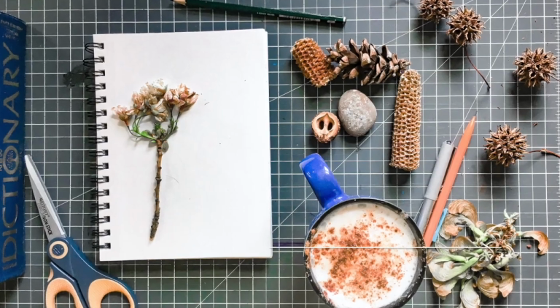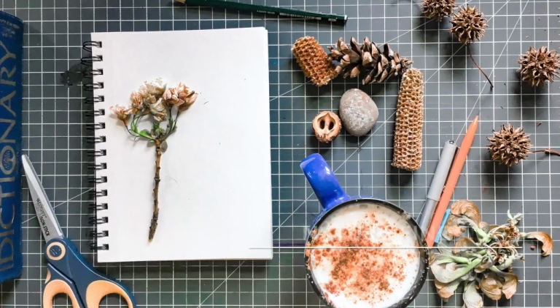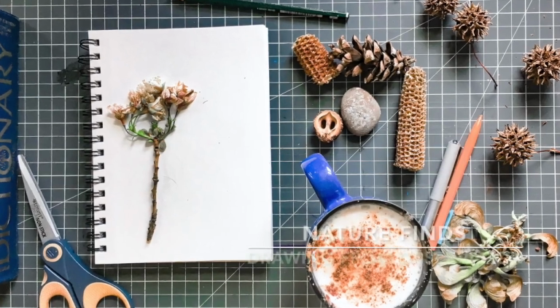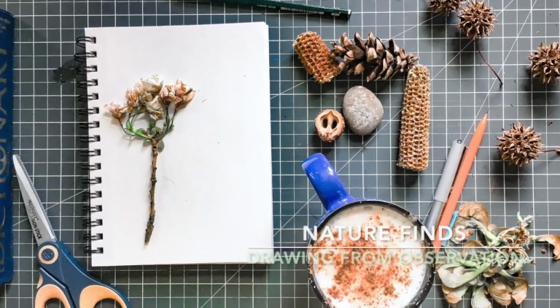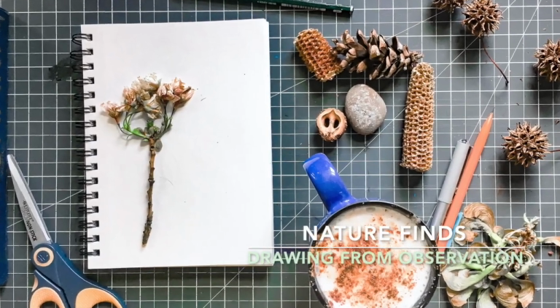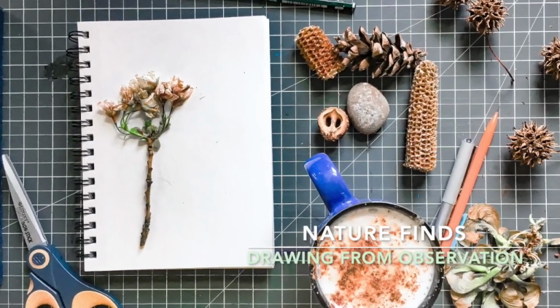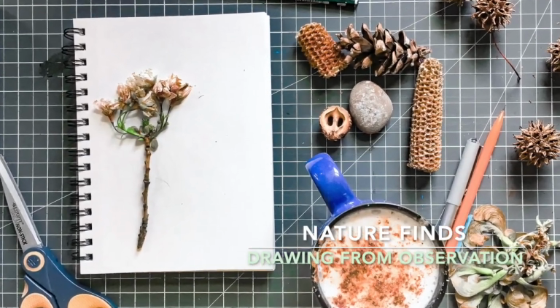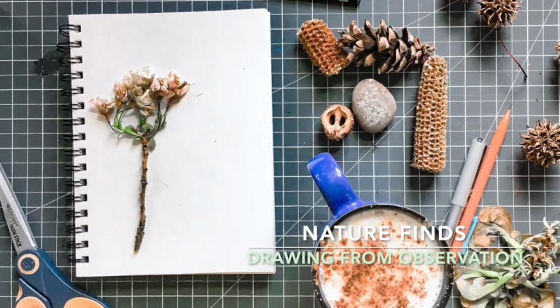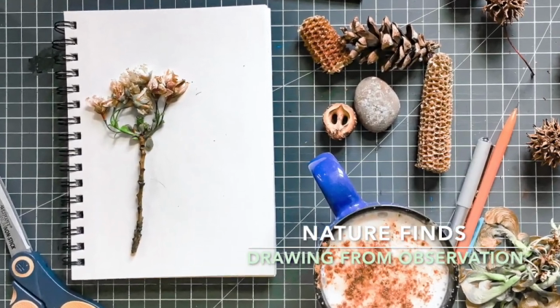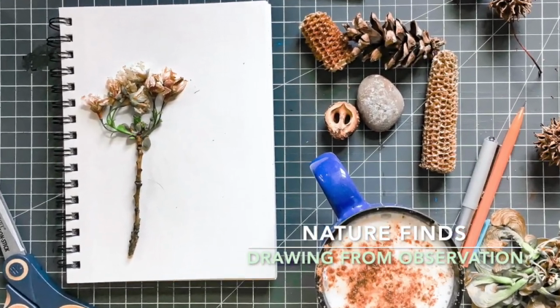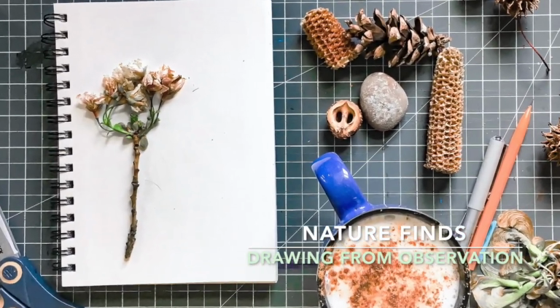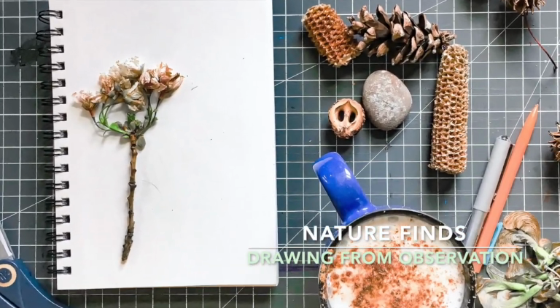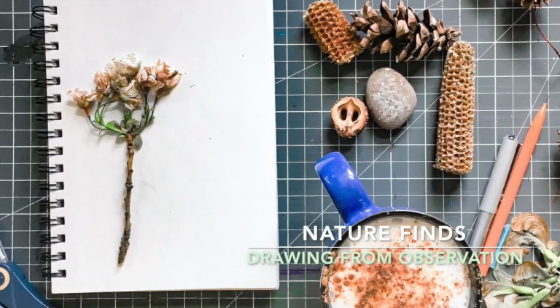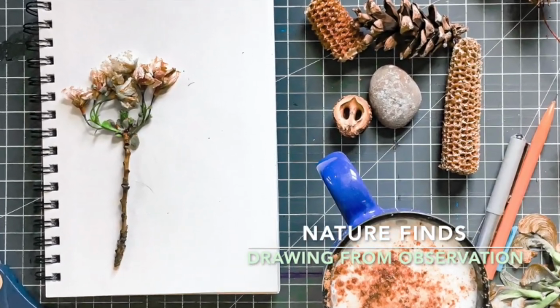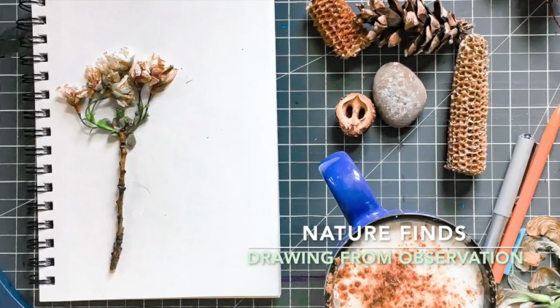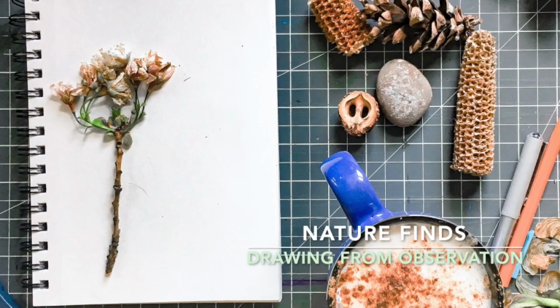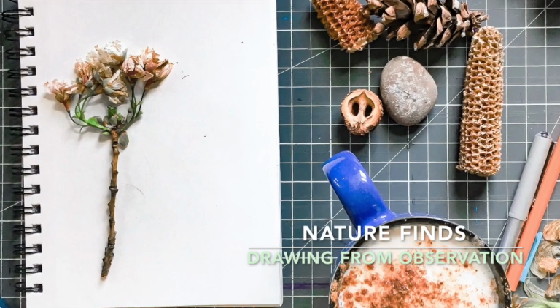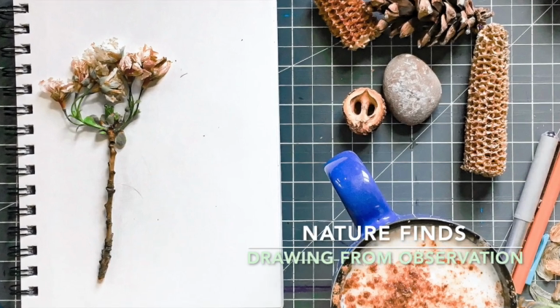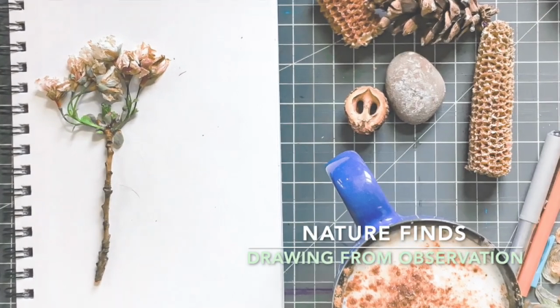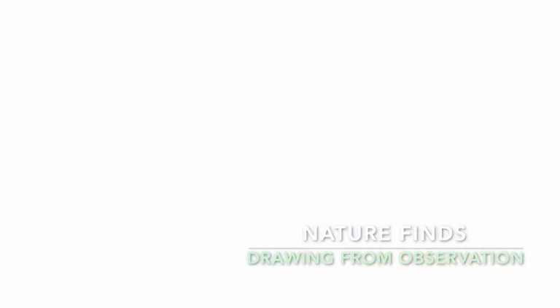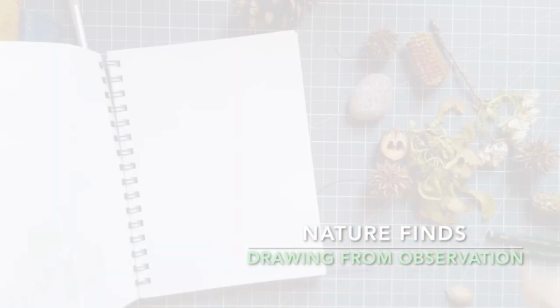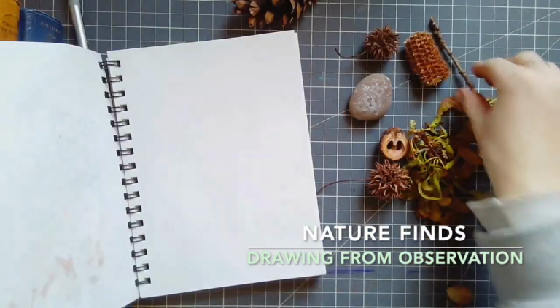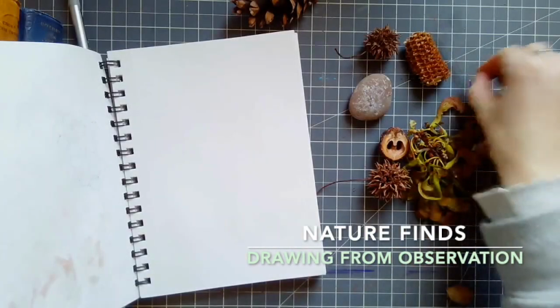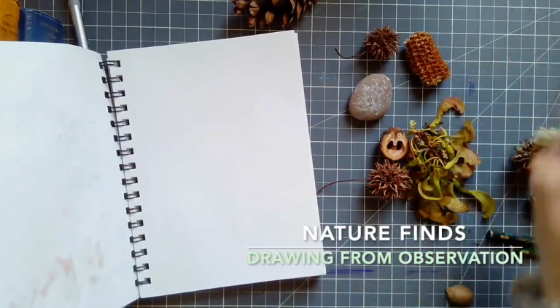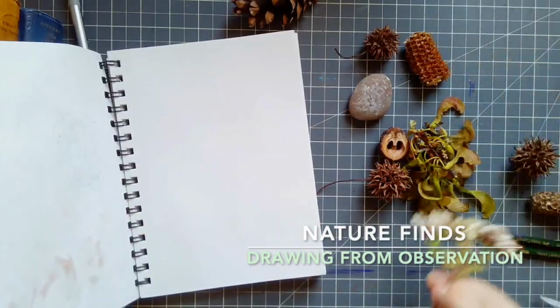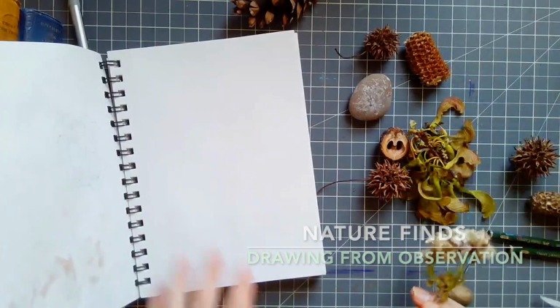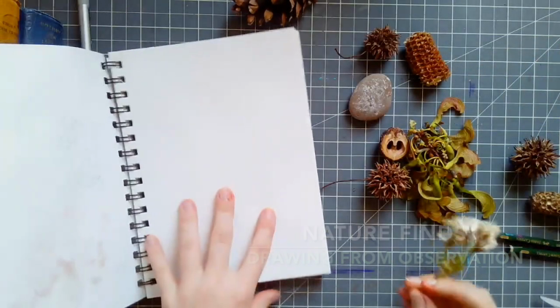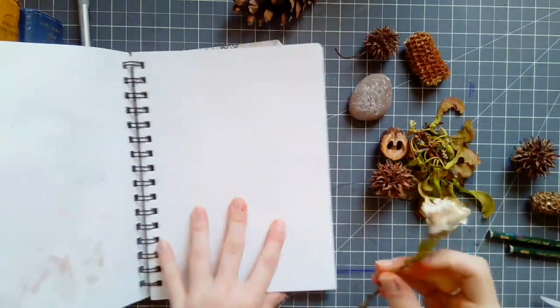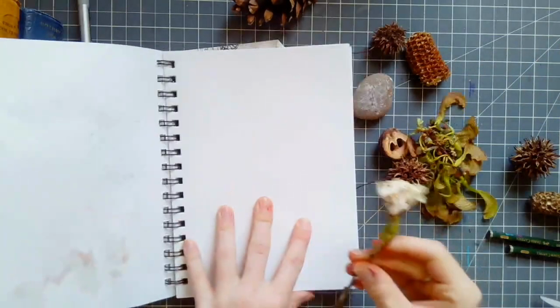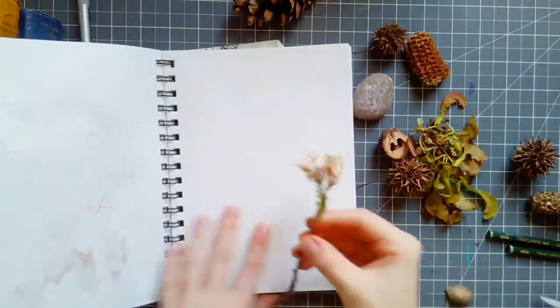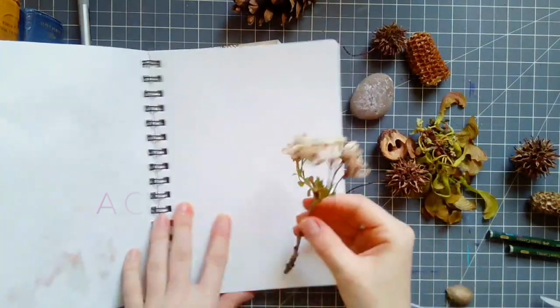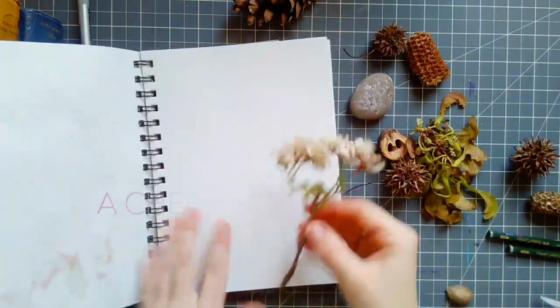Hello everyone! This YouTube video is about nature finds and drawing from observation. Today I'm going to be drawing a cherry blossom.